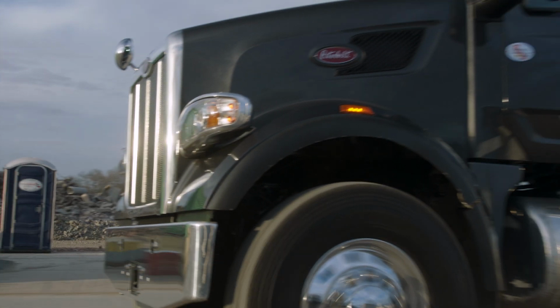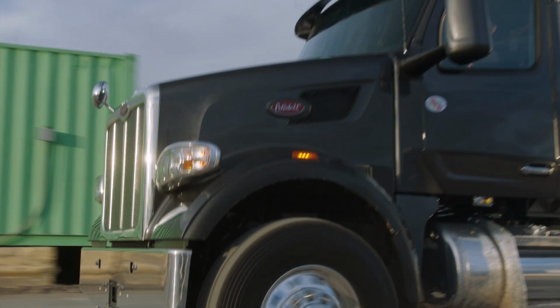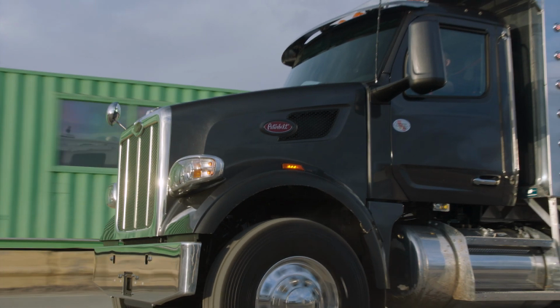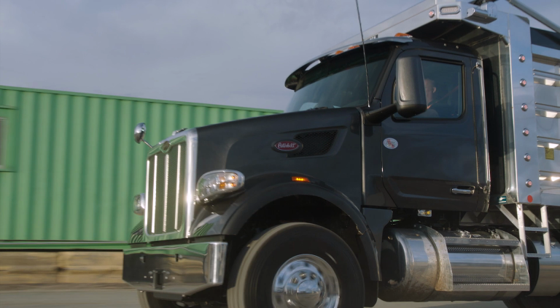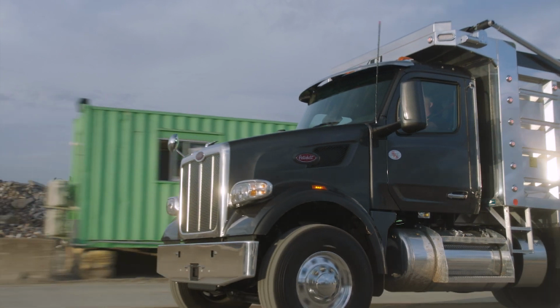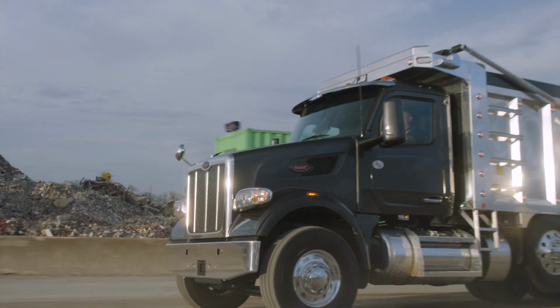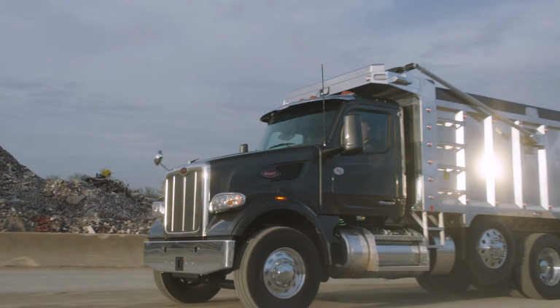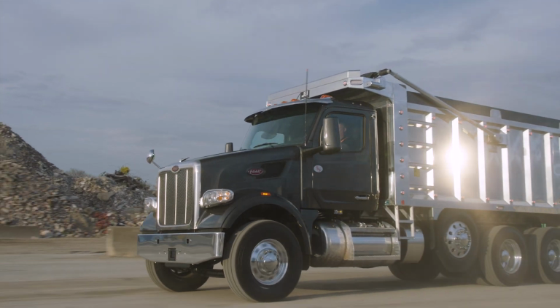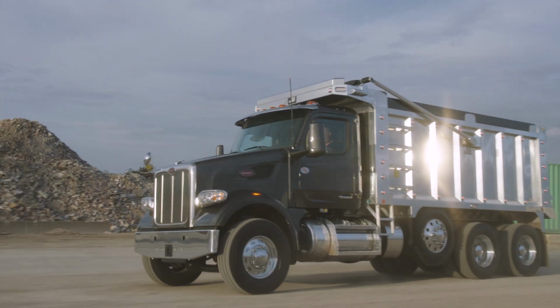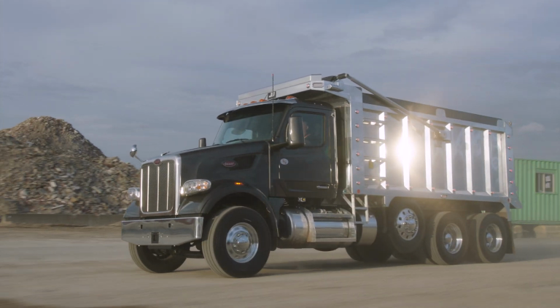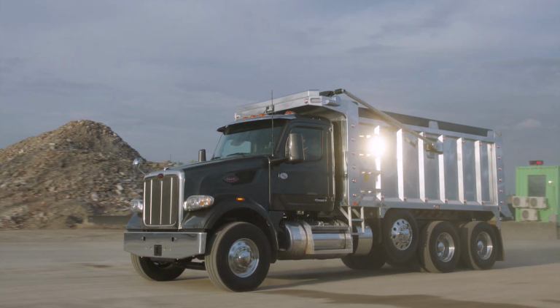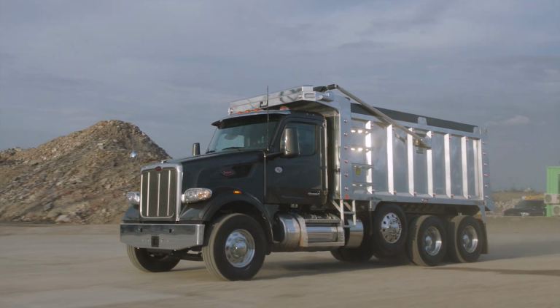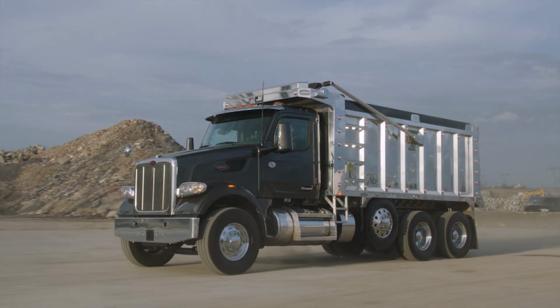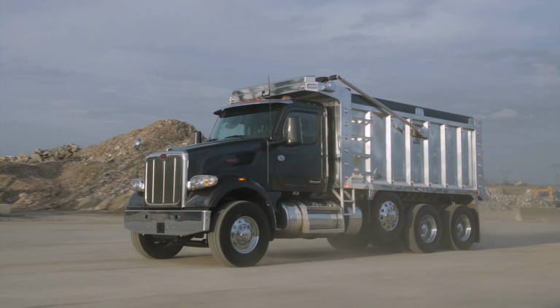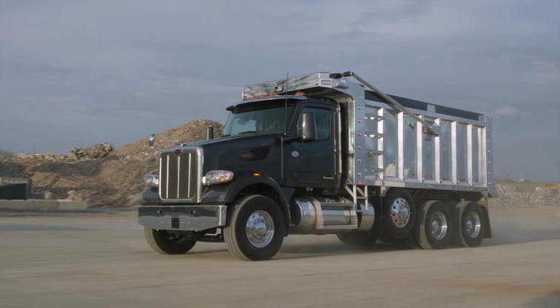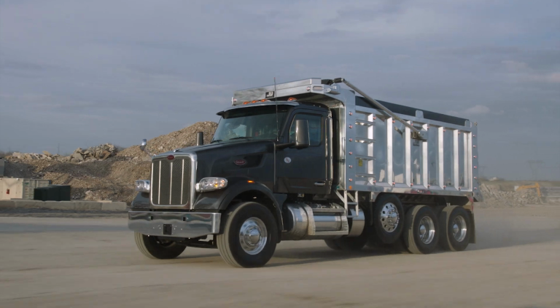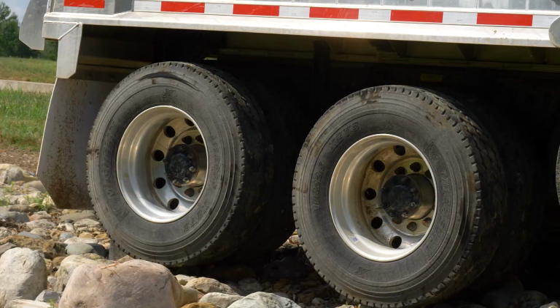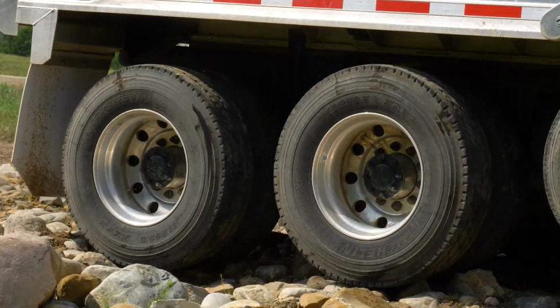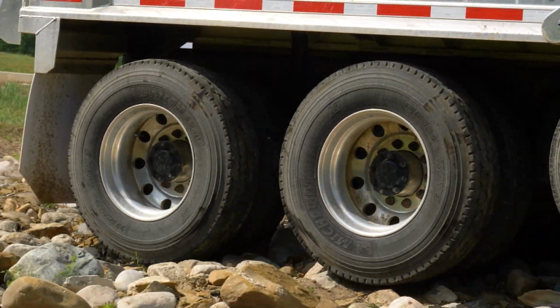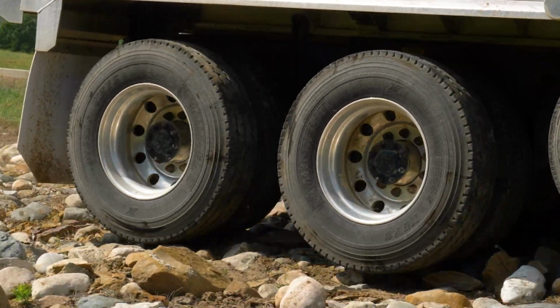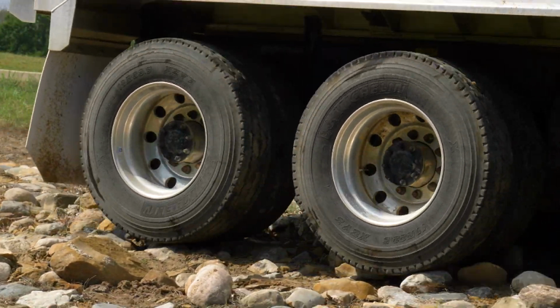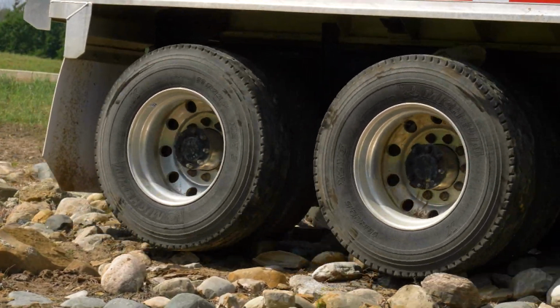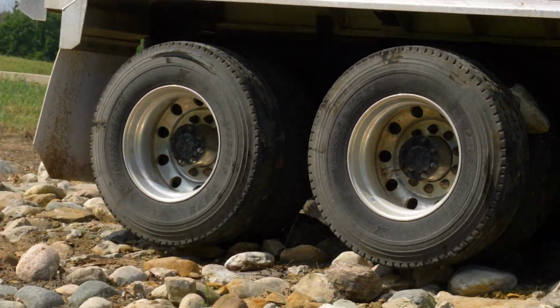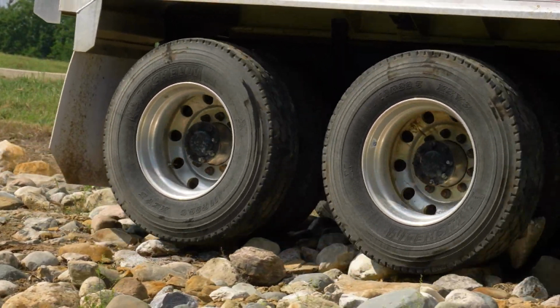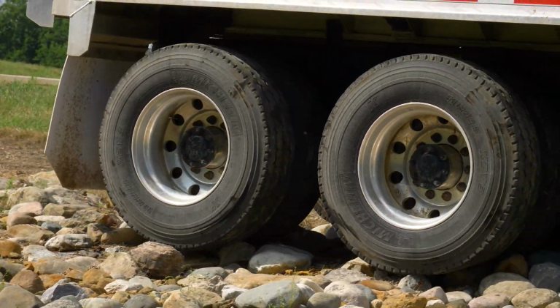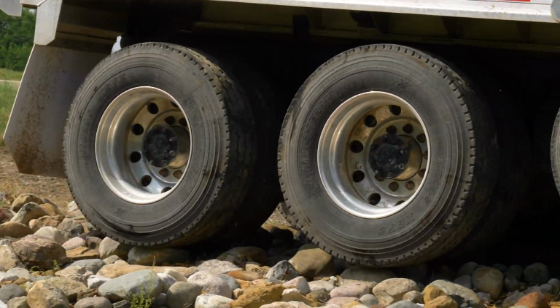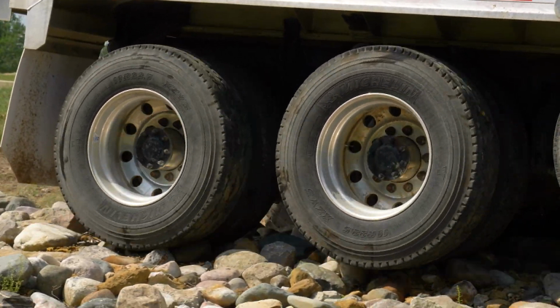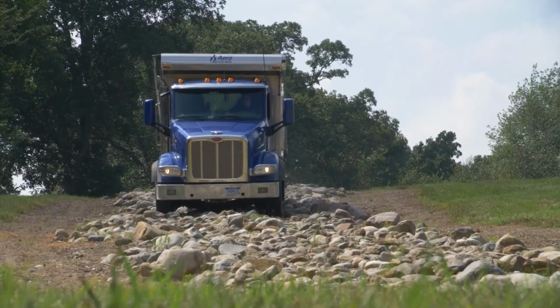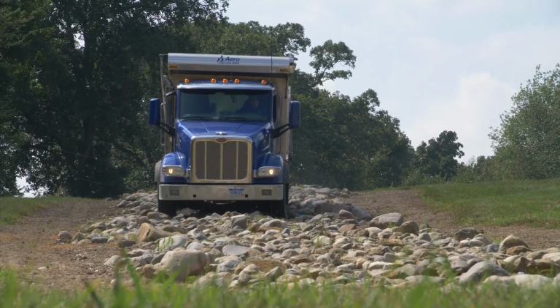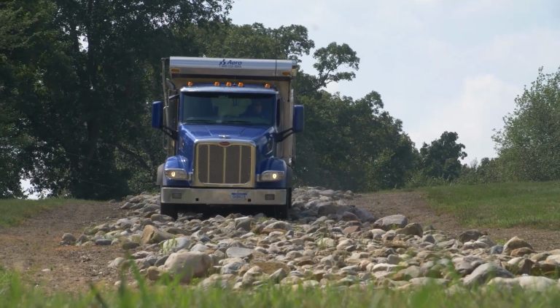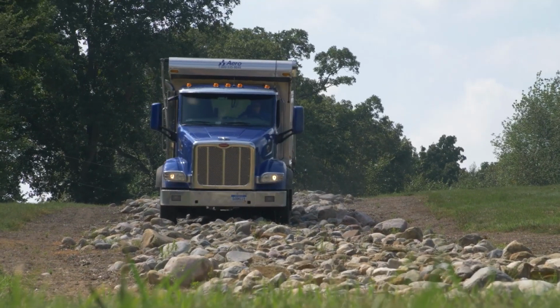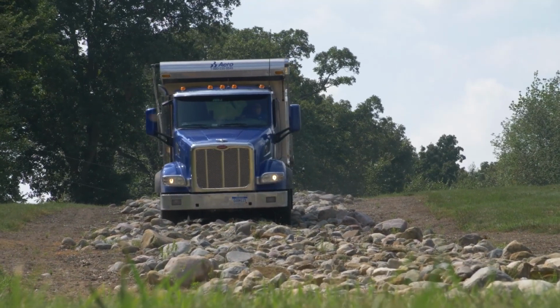In 2023, Peterbilt added two additional features to the TX18 Pro to further enhance its off-road capability. The TX18 Pro transmission comes standard with a secondary off-road calibration for compatible engine offerings.